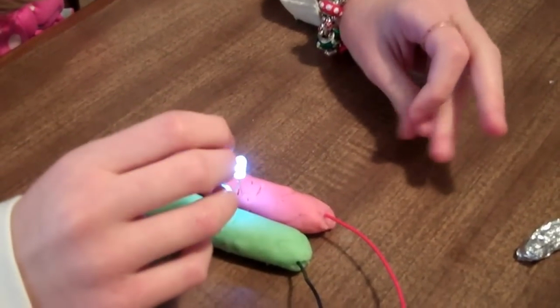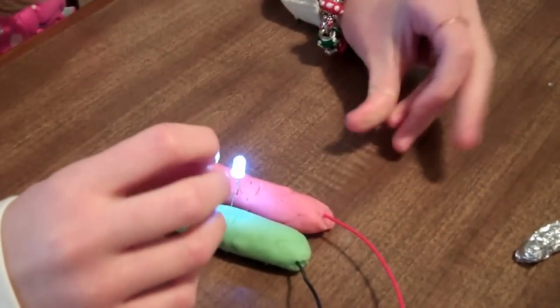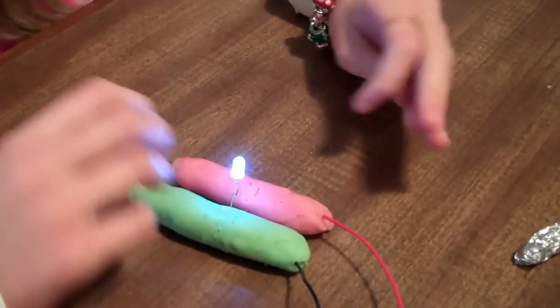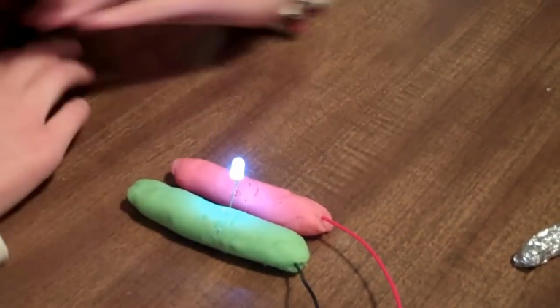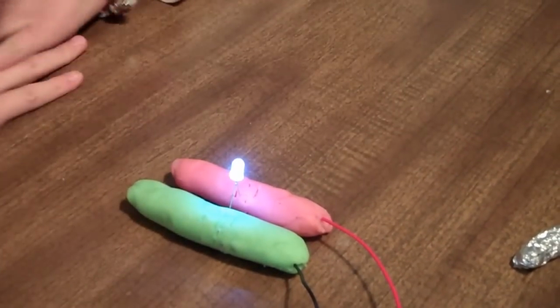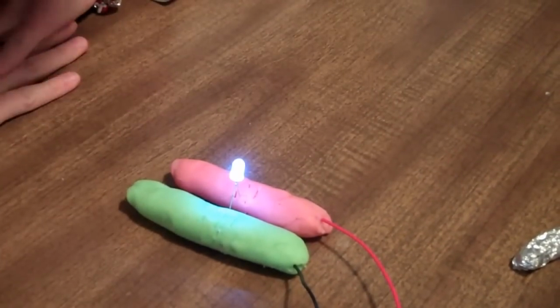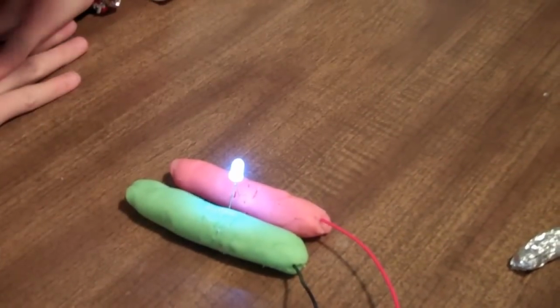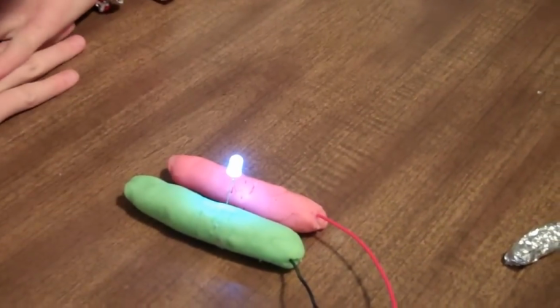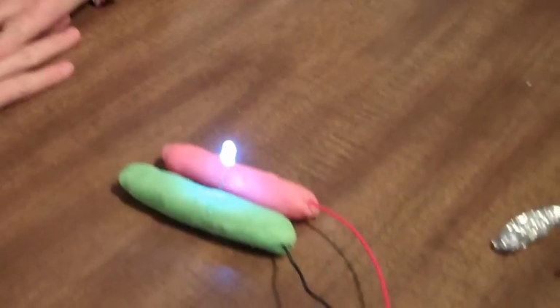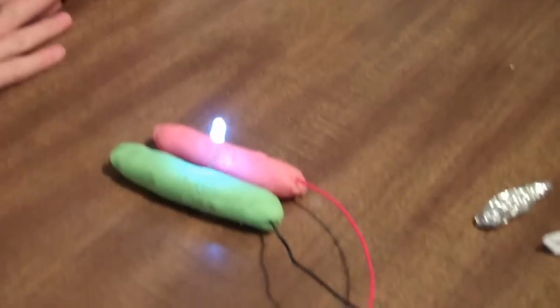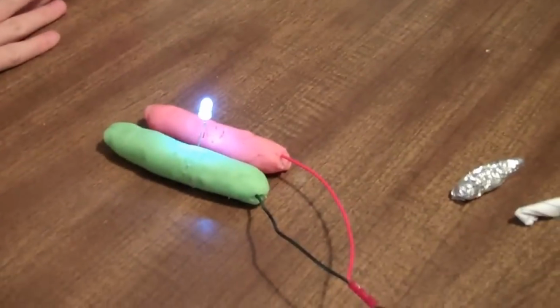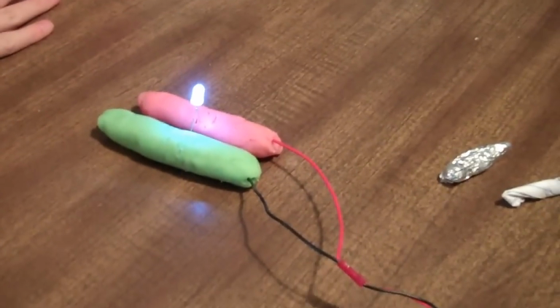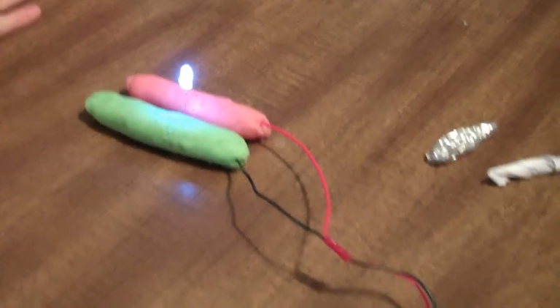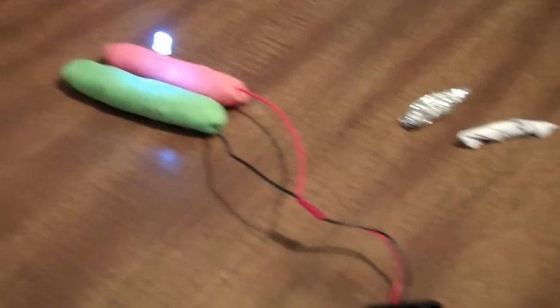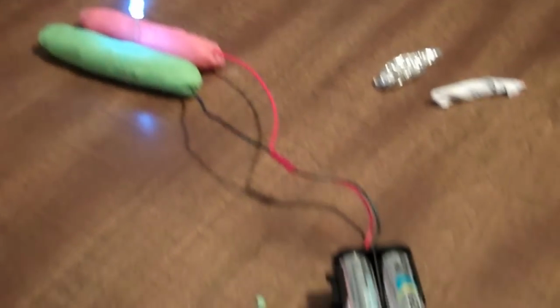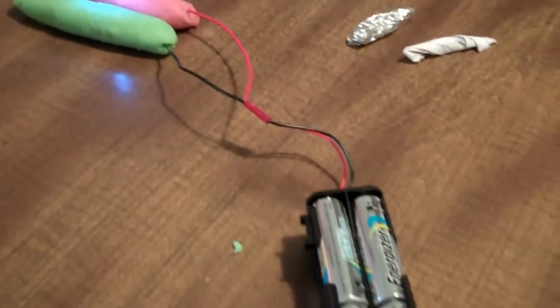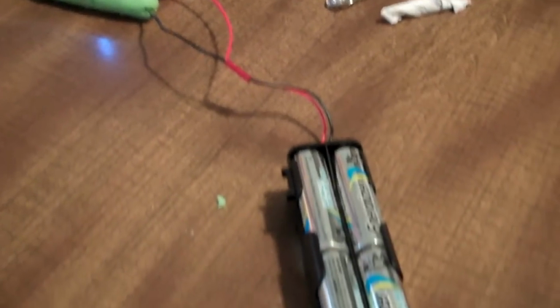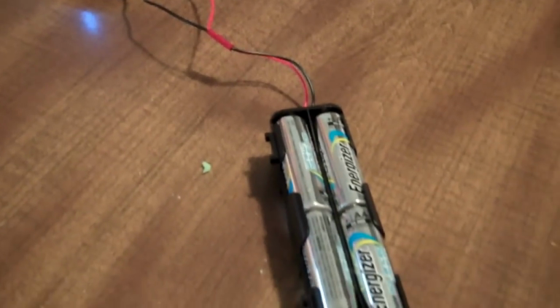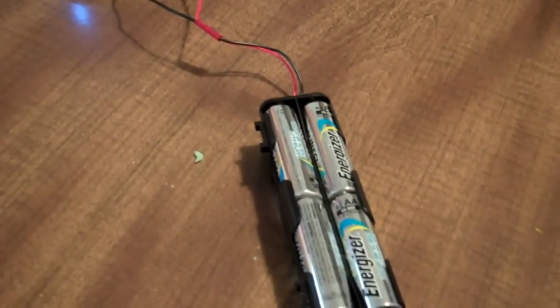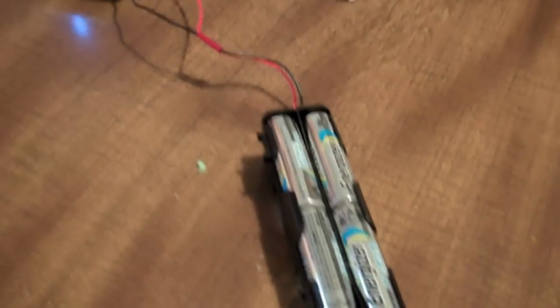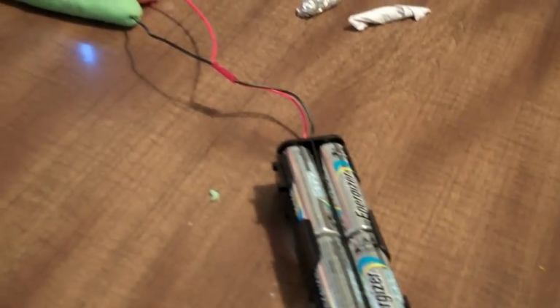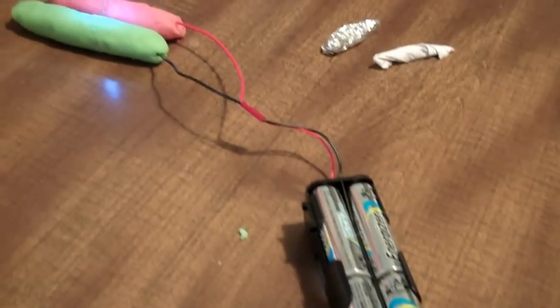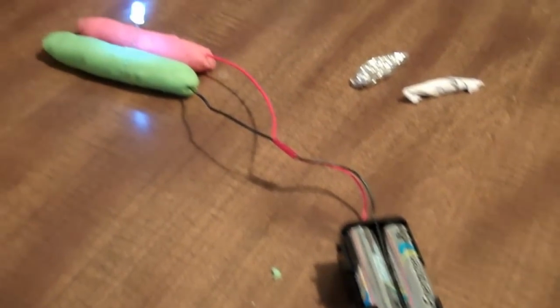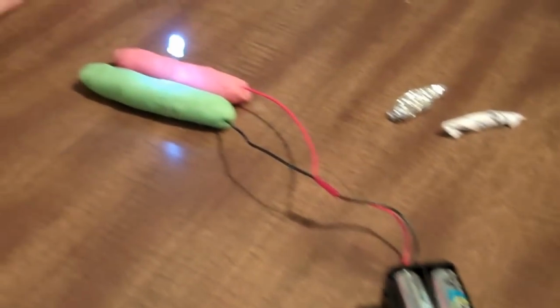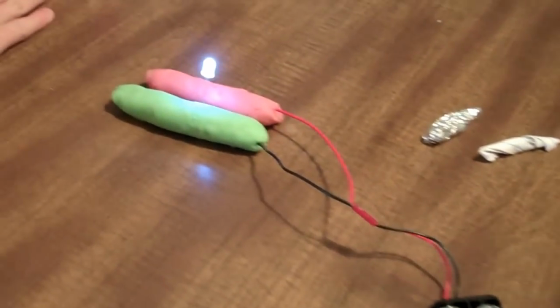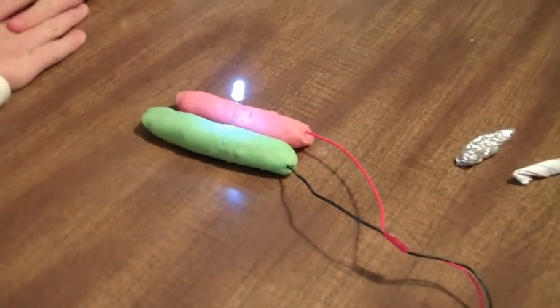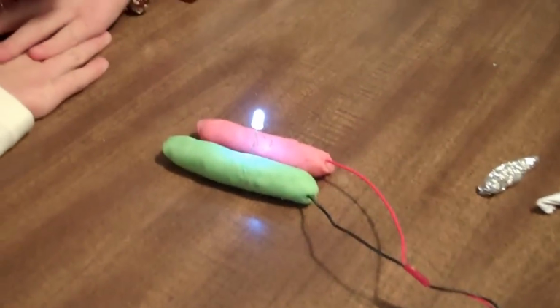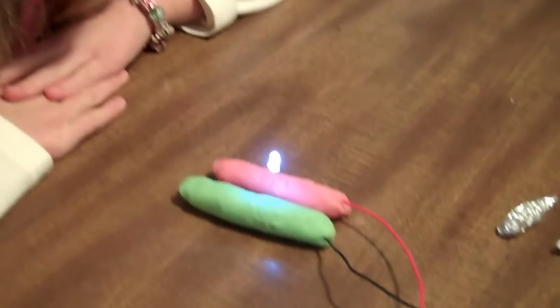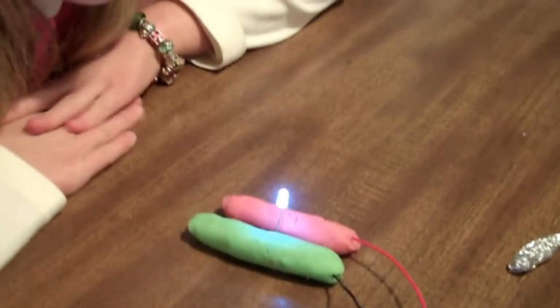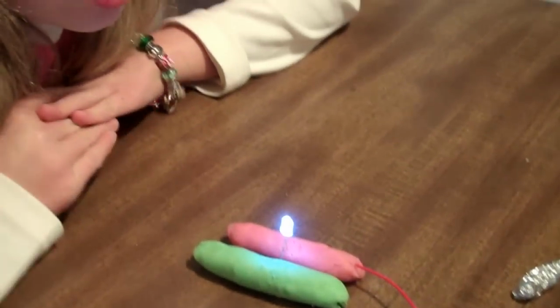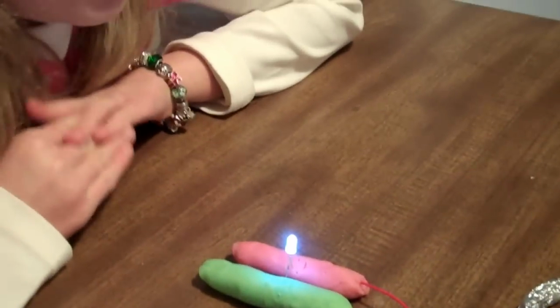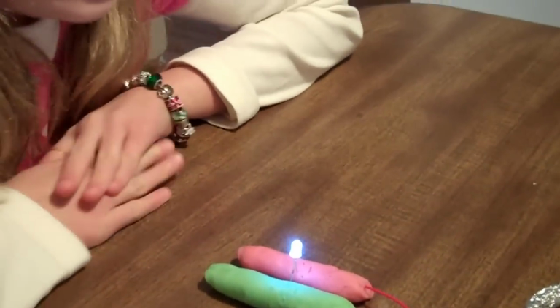There you go, you got a light, don't you? Yeah. What do we call that, the whole thing? Conductor. Yup, the clay is a conductor, isn't it? Yeah.